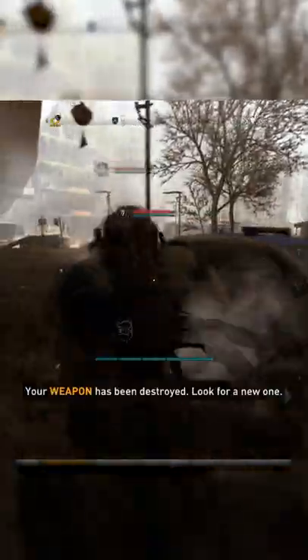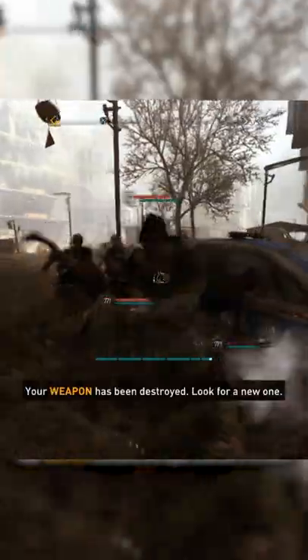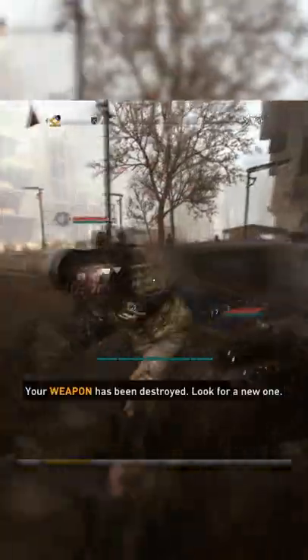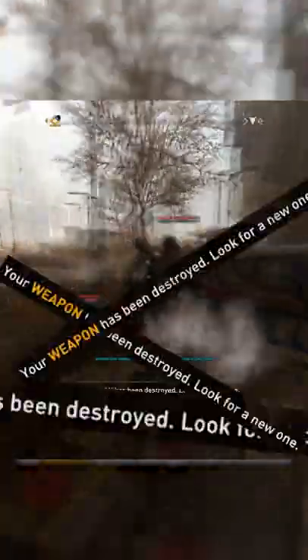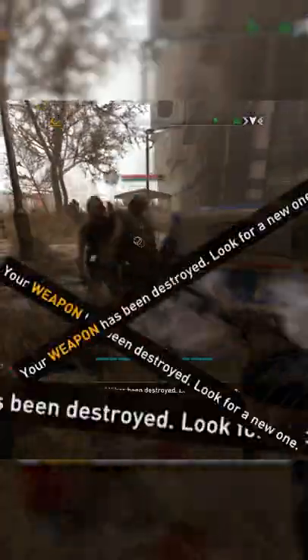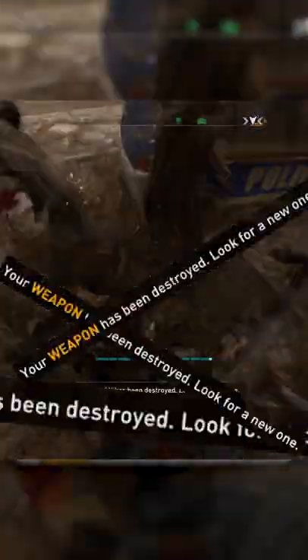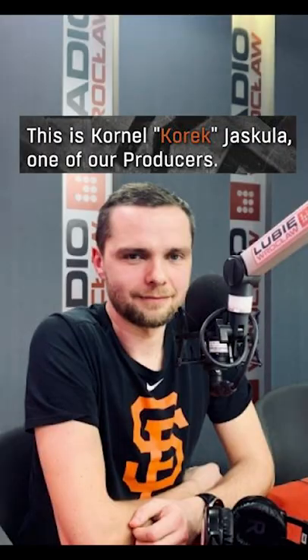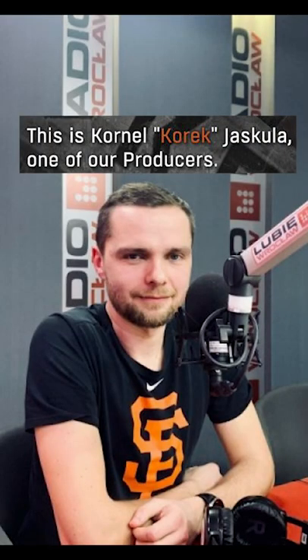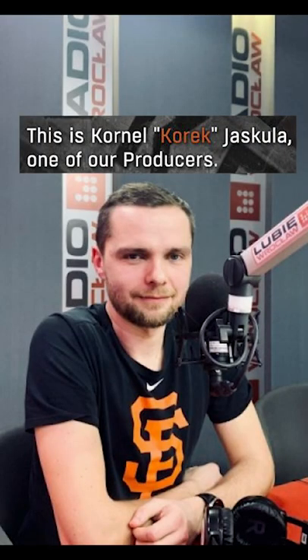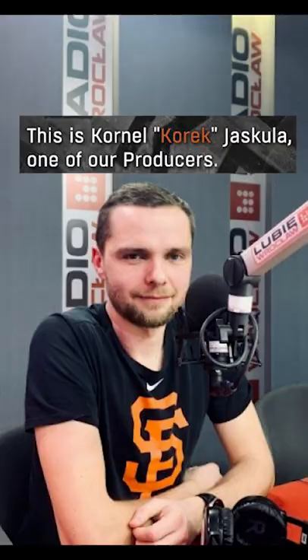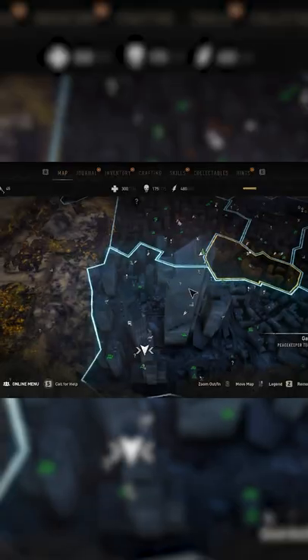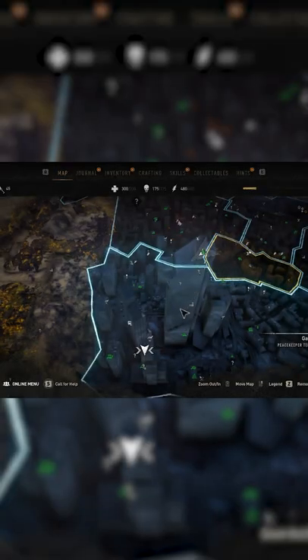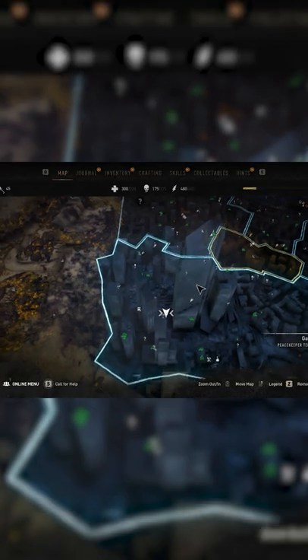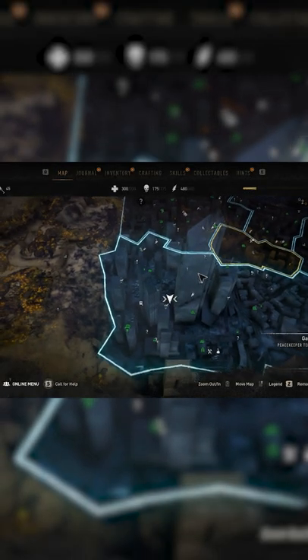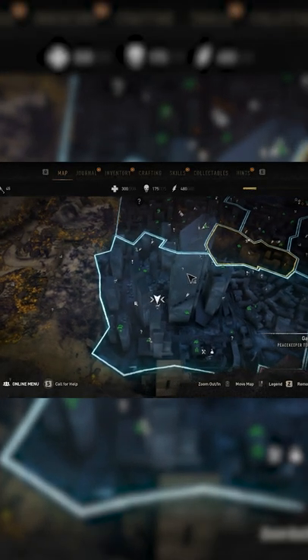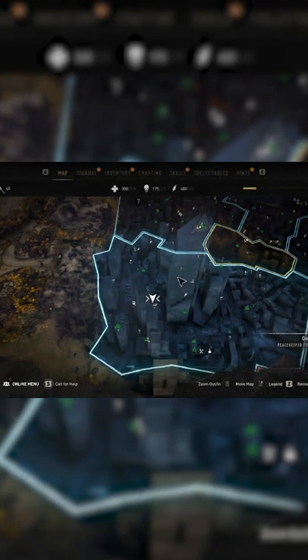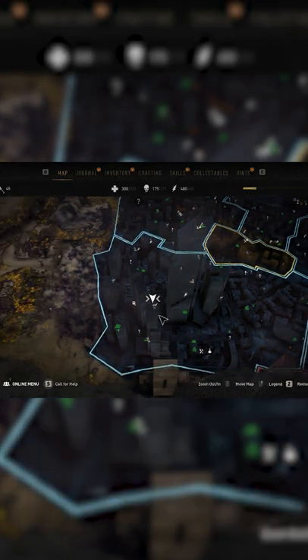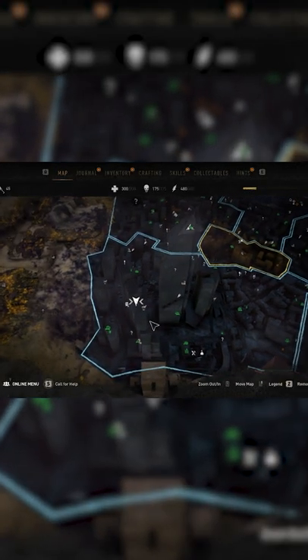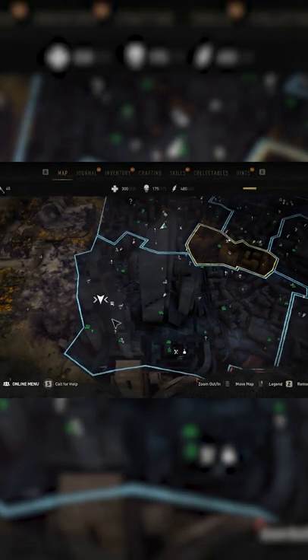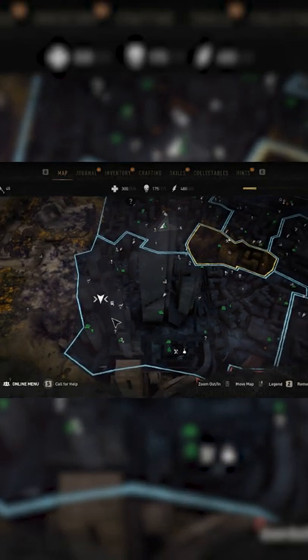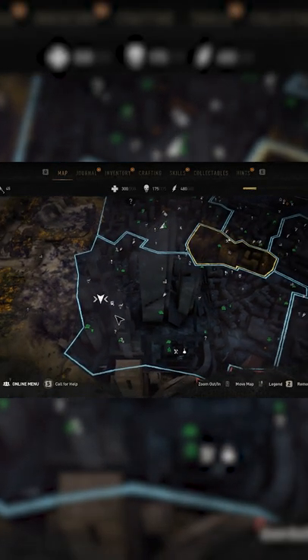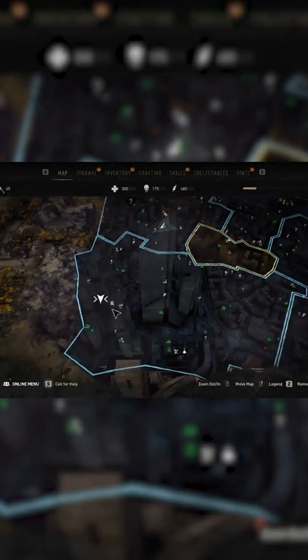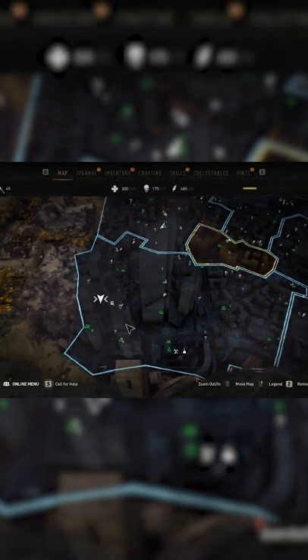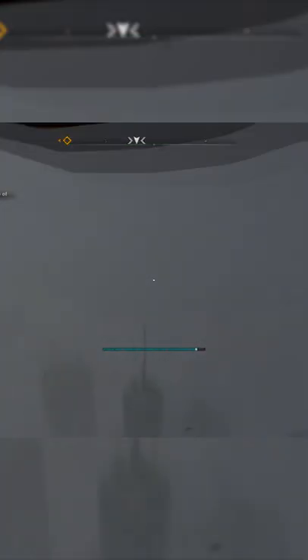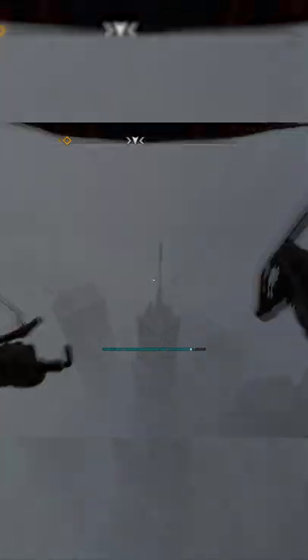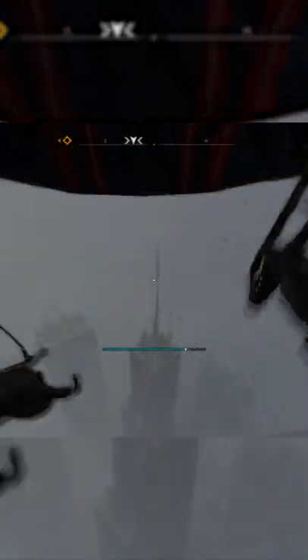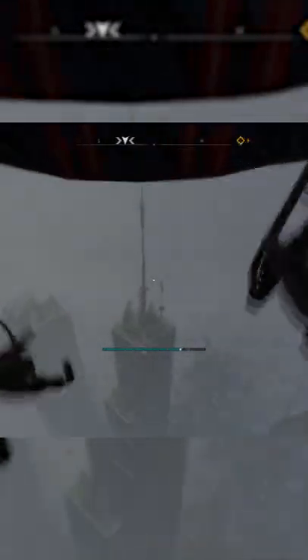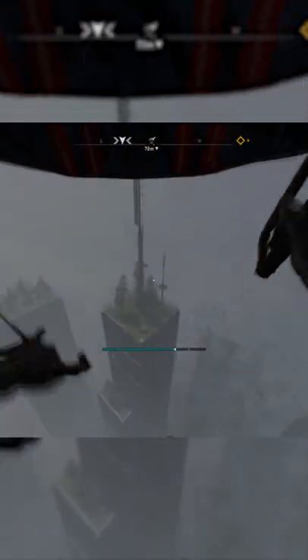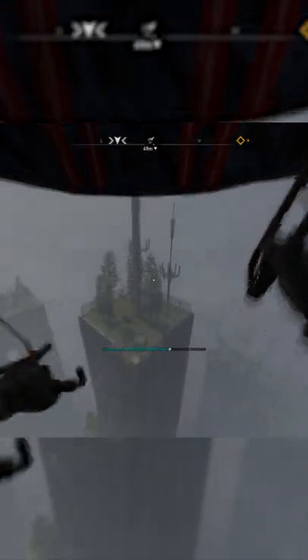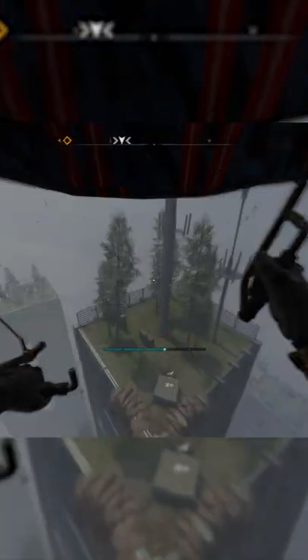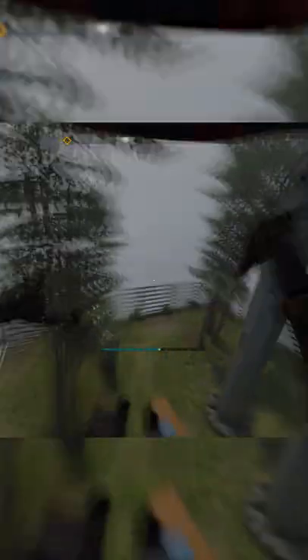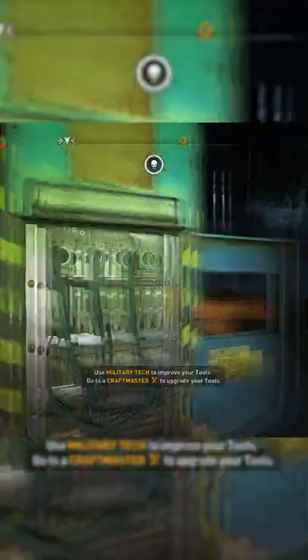Luckily, our friend Korok has left us a solution to this in the dev room. The easiest way to get there is by paragliding from the top of the VNC building, which you unlock at a certain point in the story. Aim for the southwest building with the radio tower.